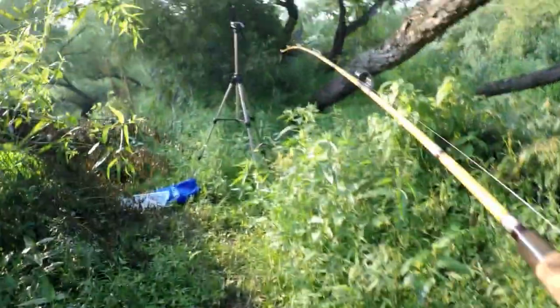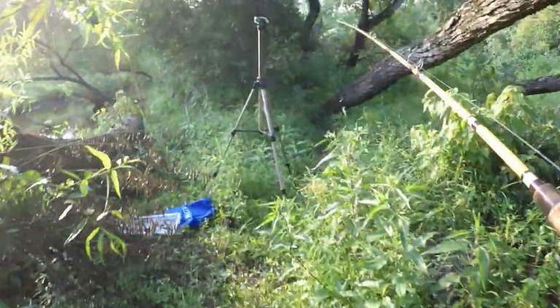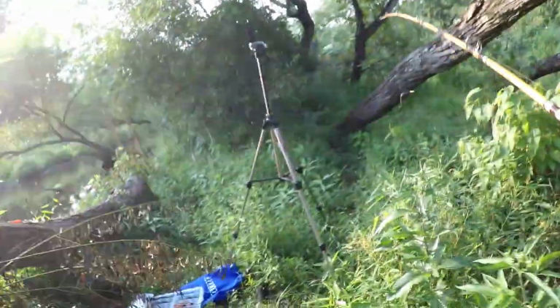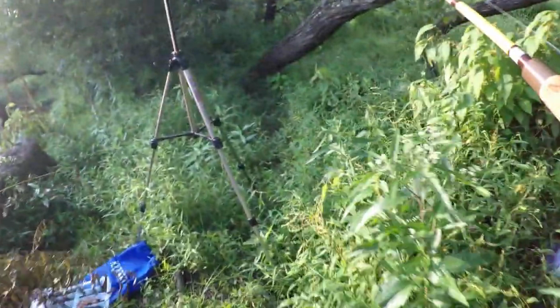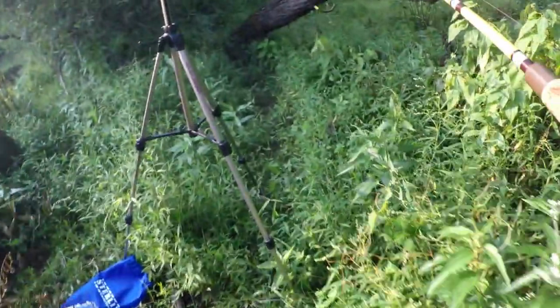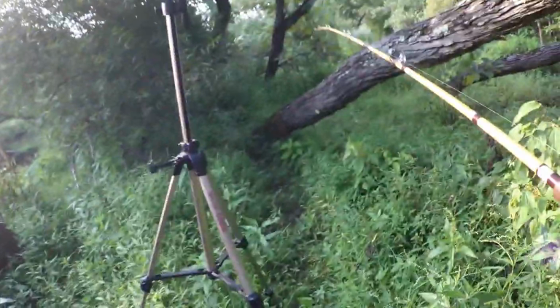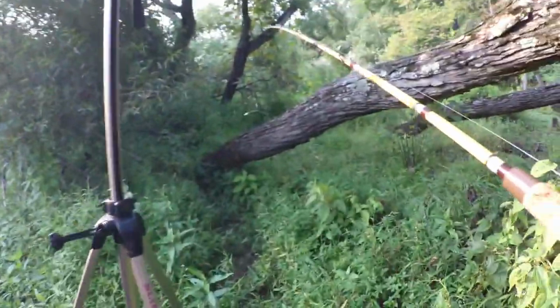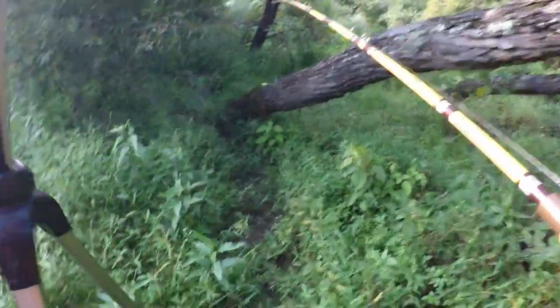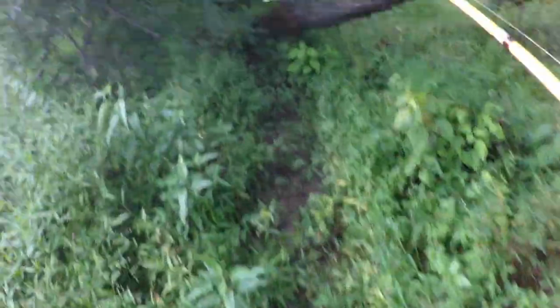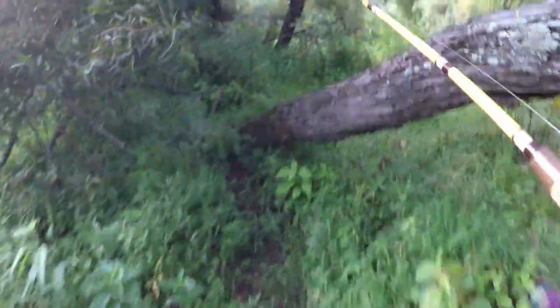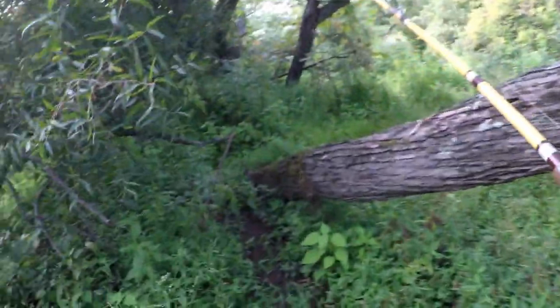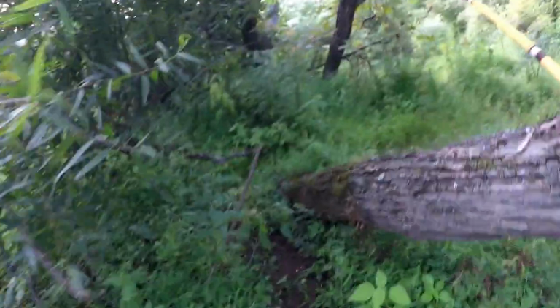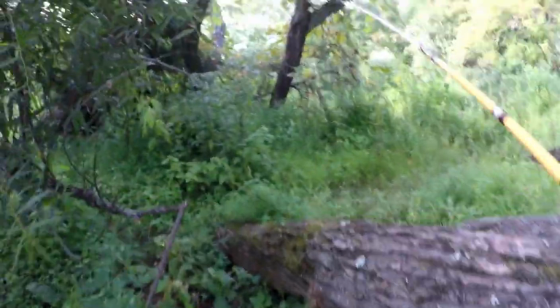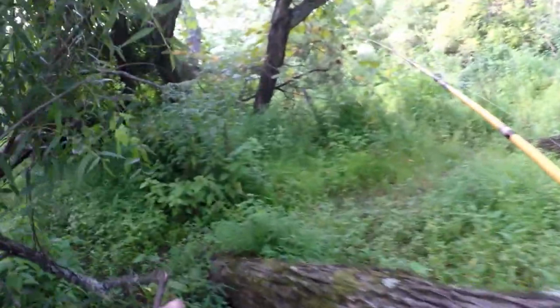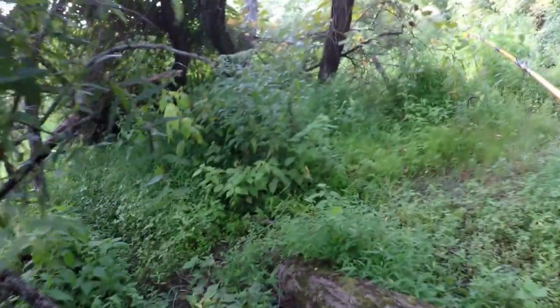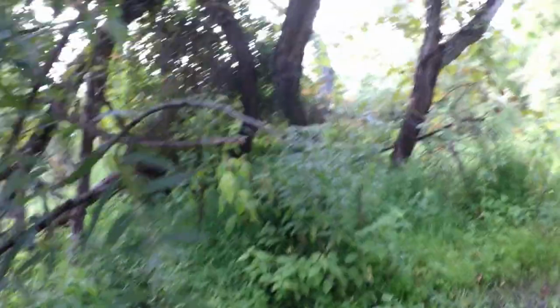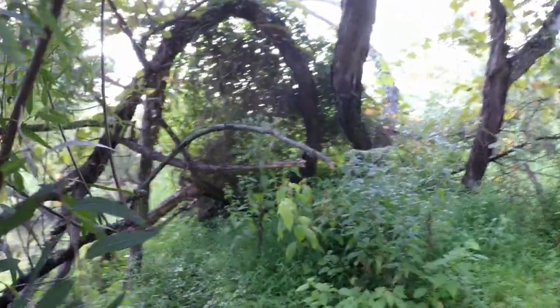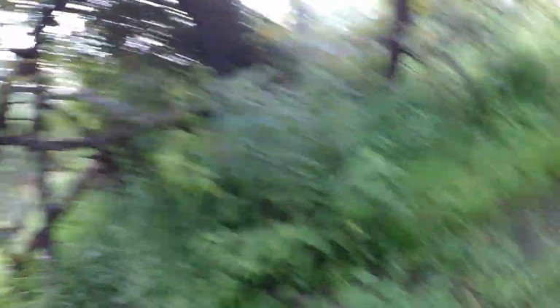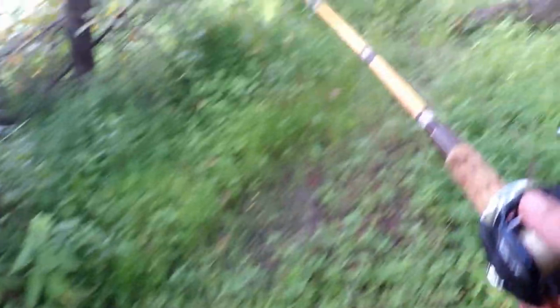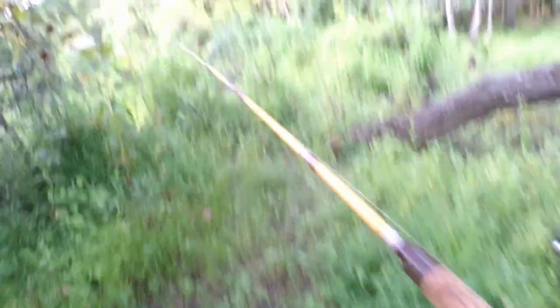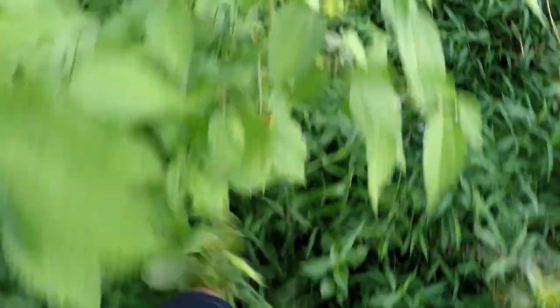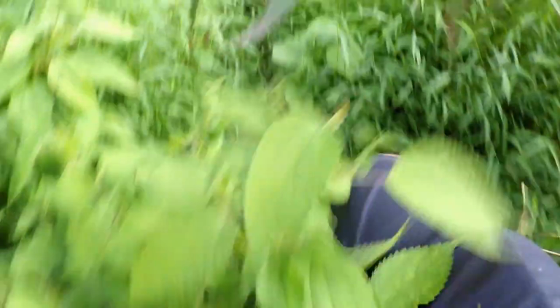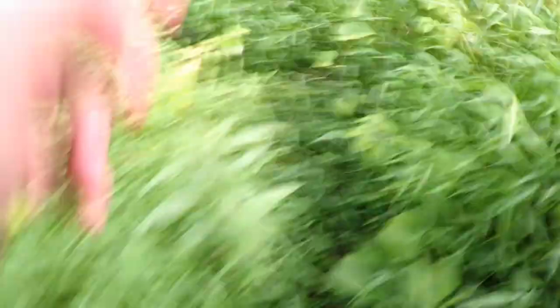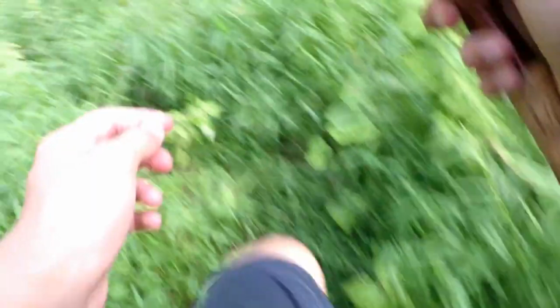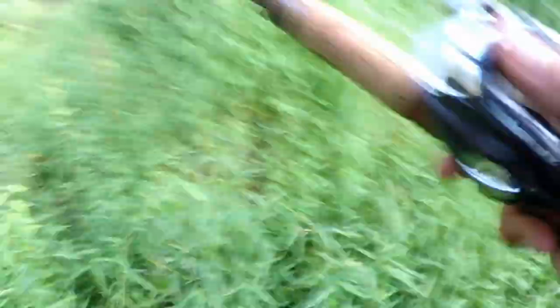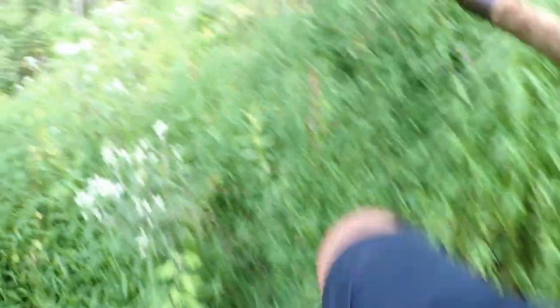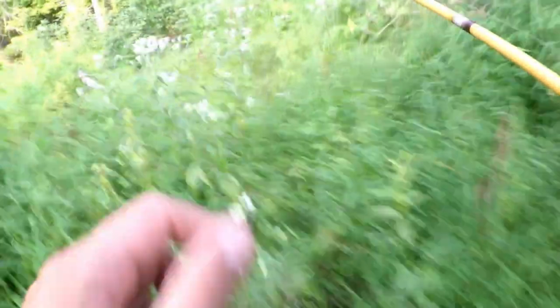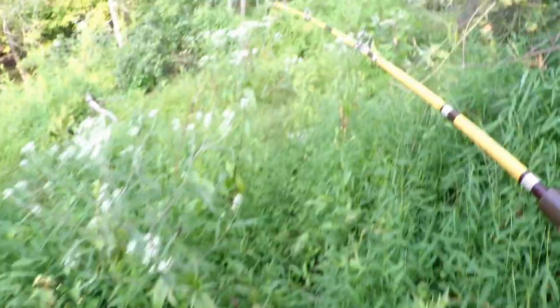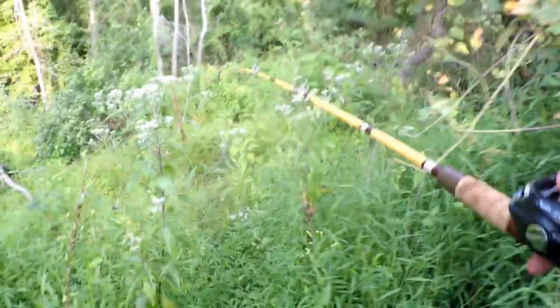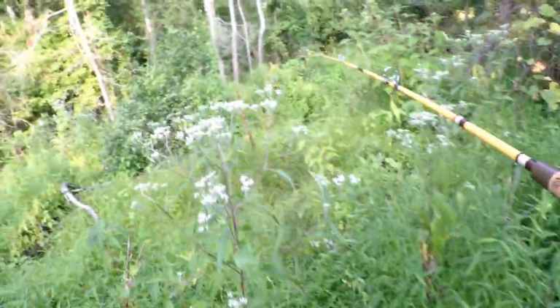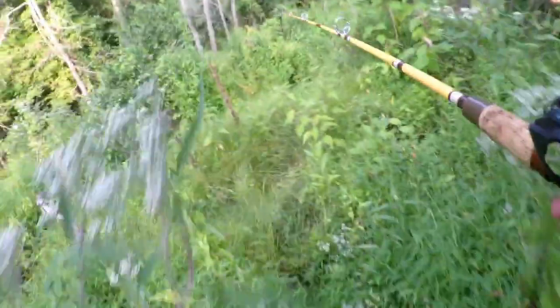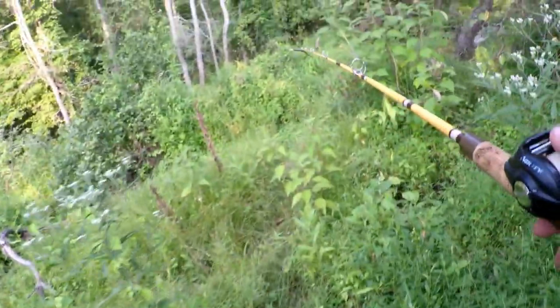We're going to the next spot on the other side. Hopefully there's some bass over there and hopefully we don't step on a snake or something — oh my god, that's so scary.